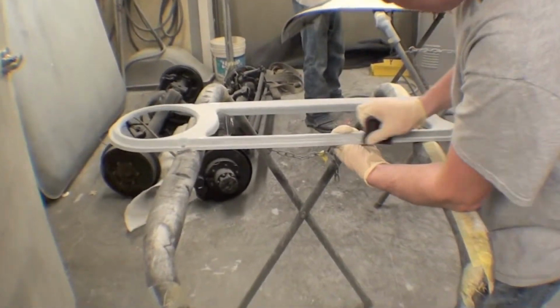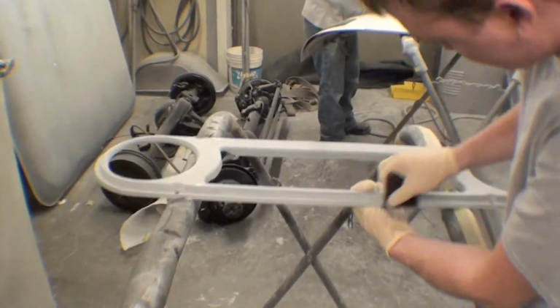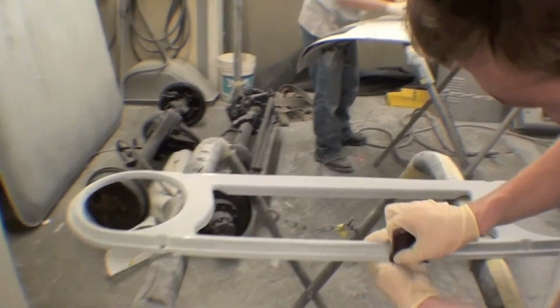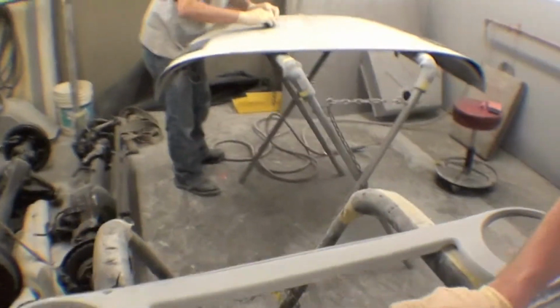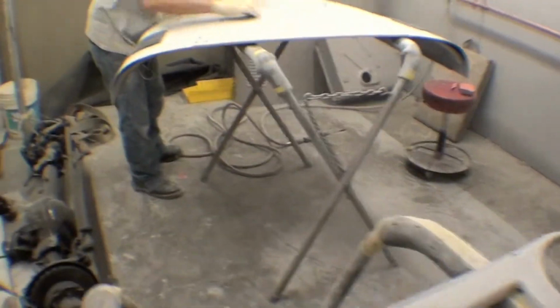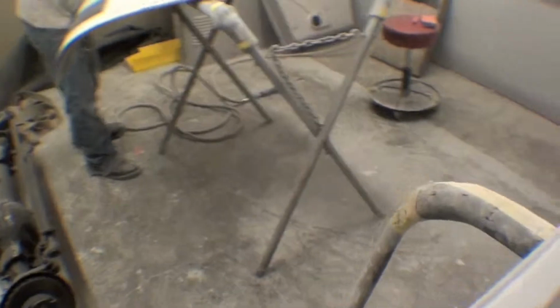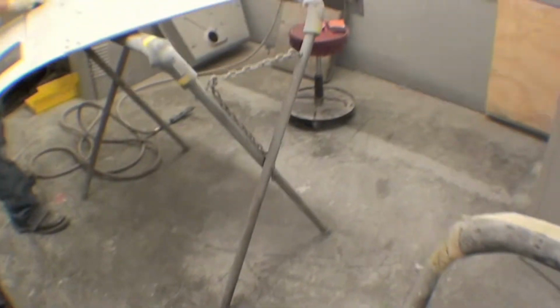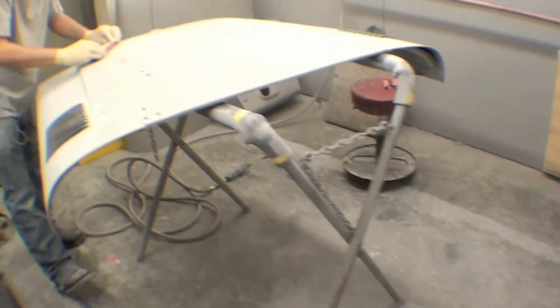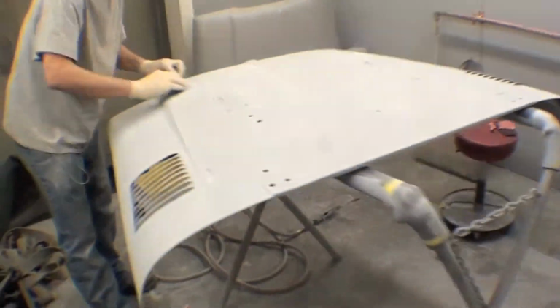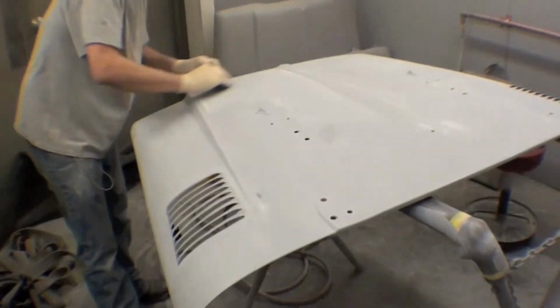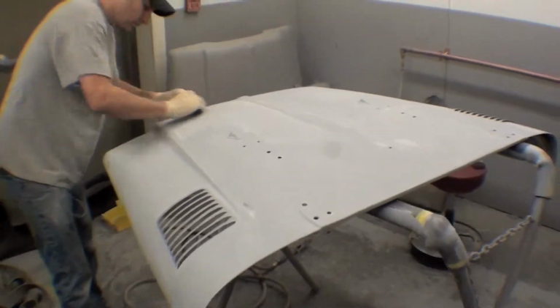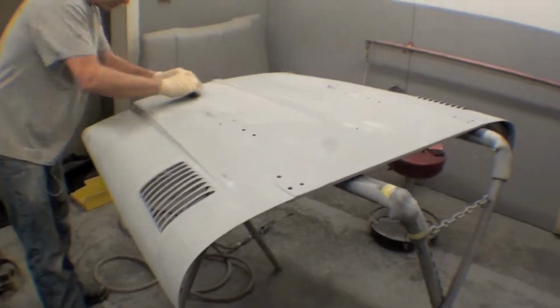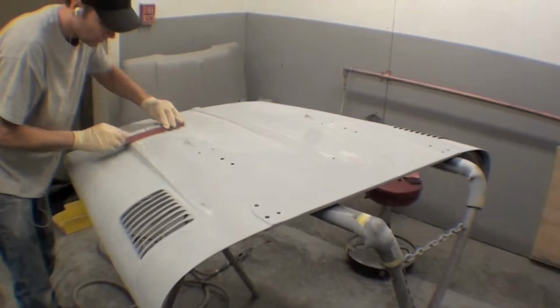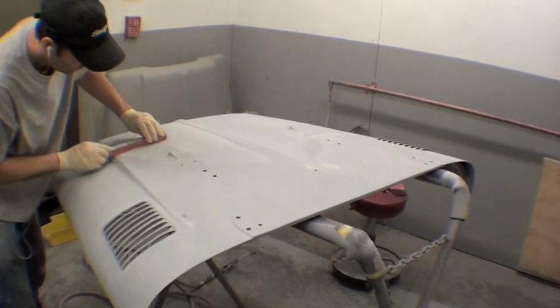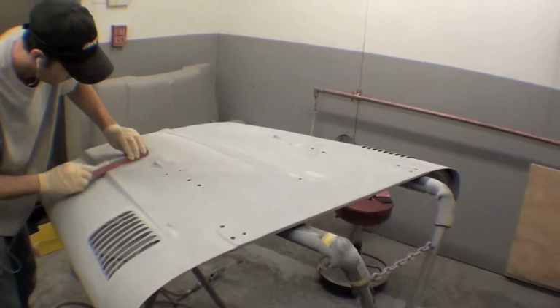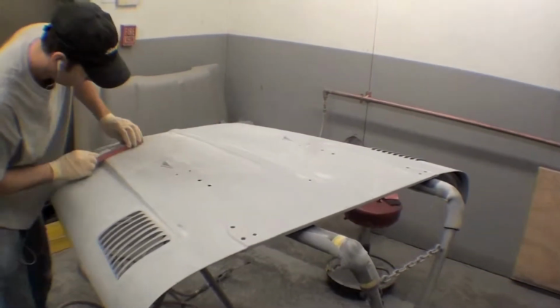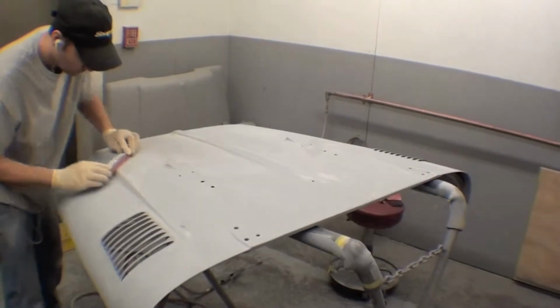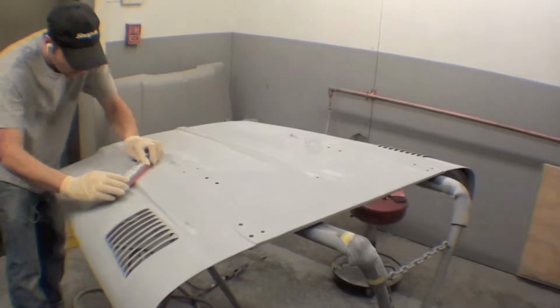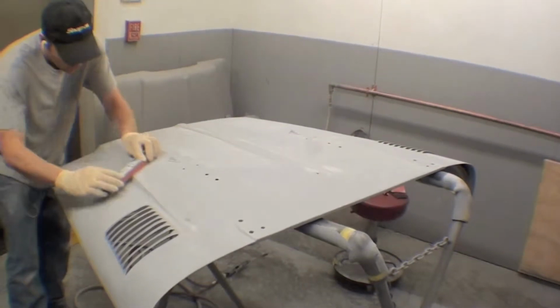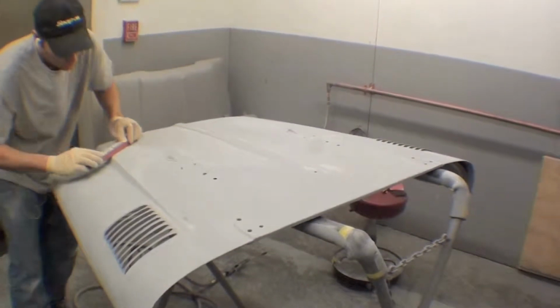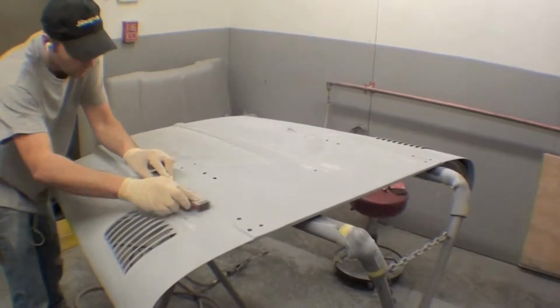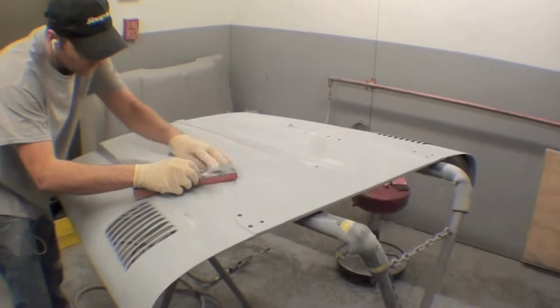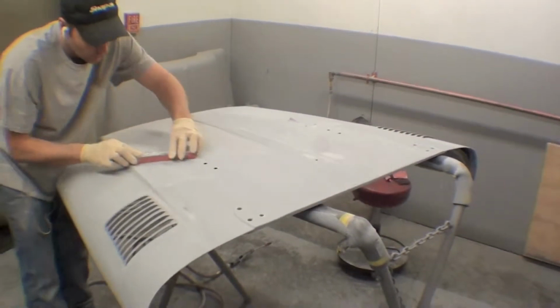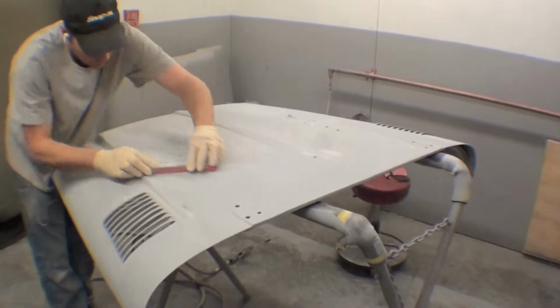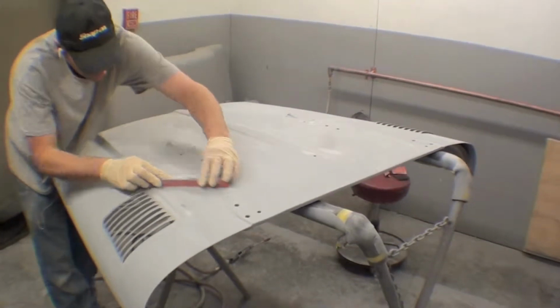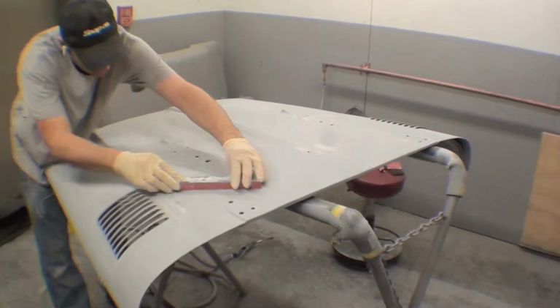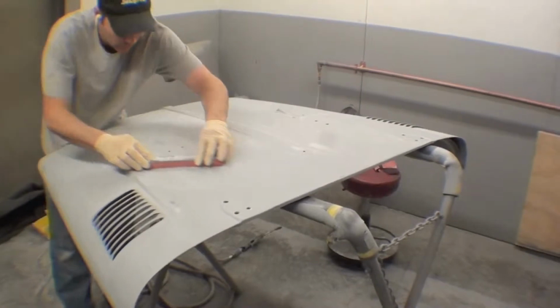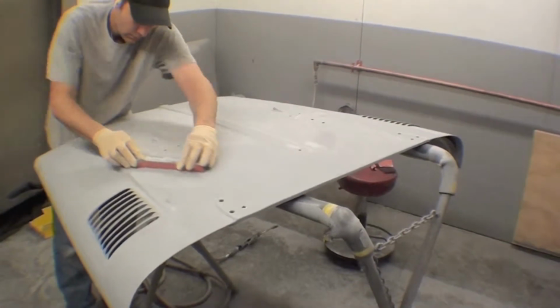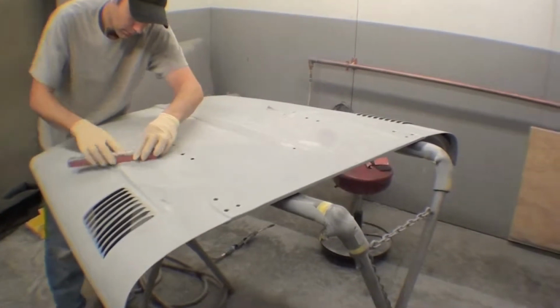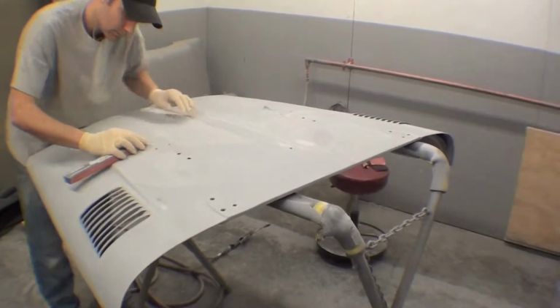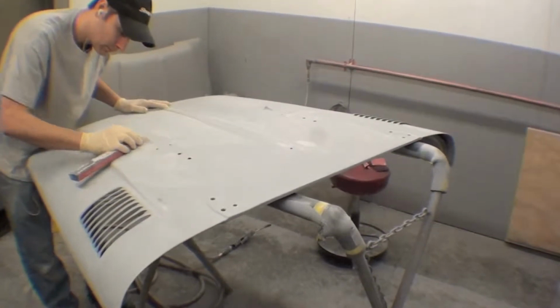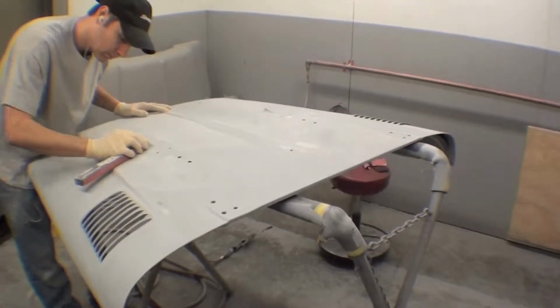And then we have the hood over here also being sanded out. All the body work and priming was done. A little block sanding for any restoration that goes on in order to get the finish just so.